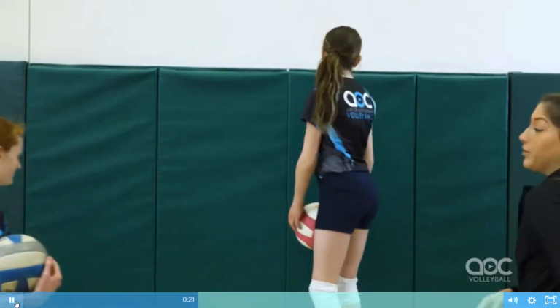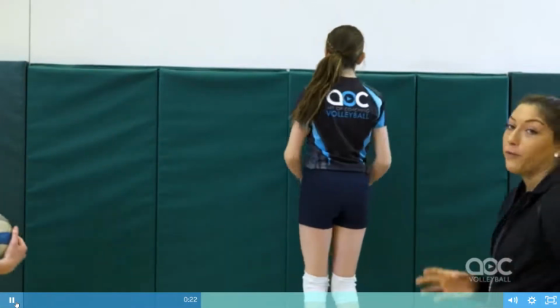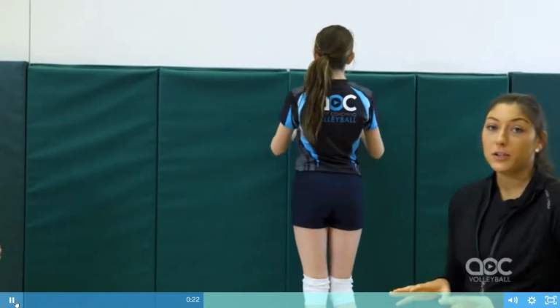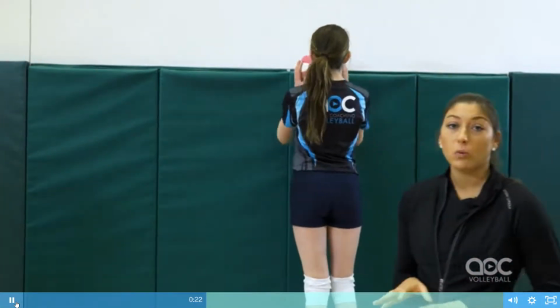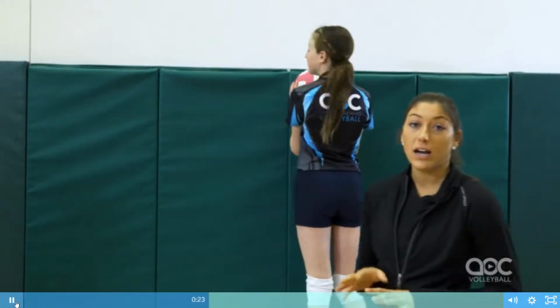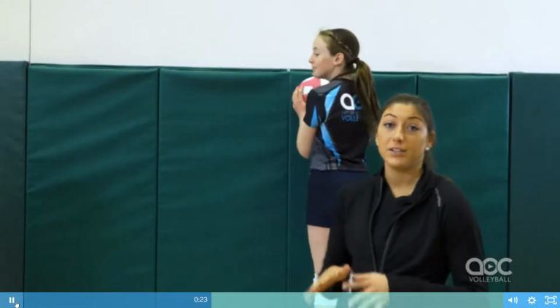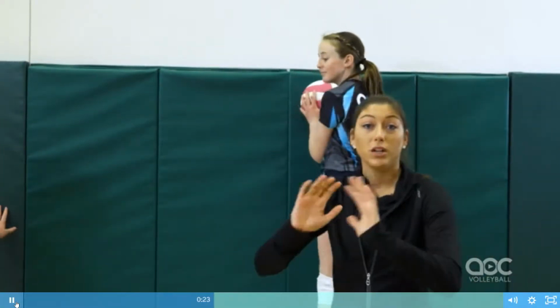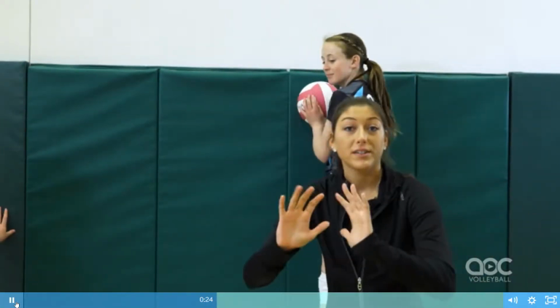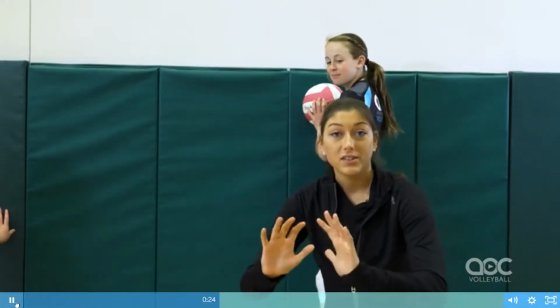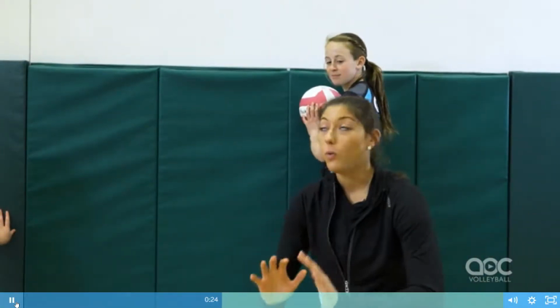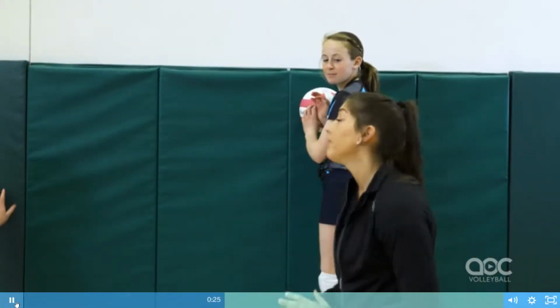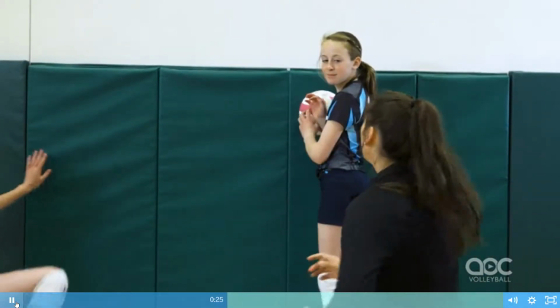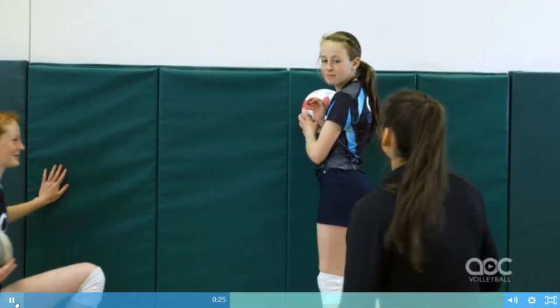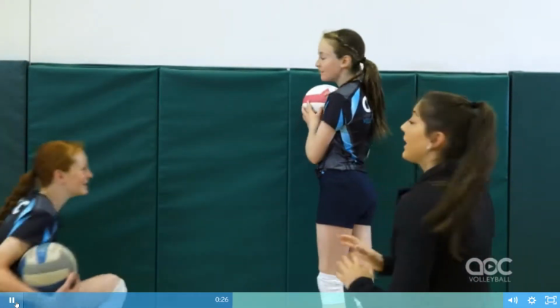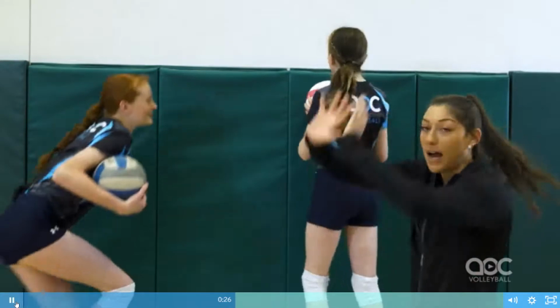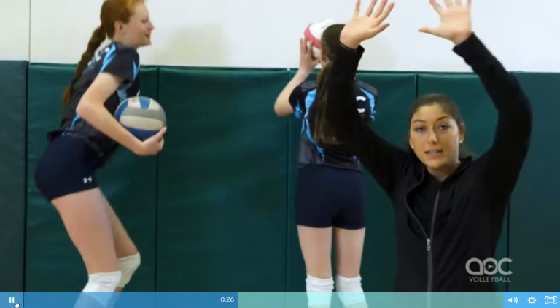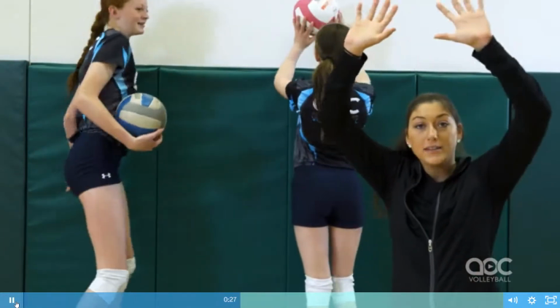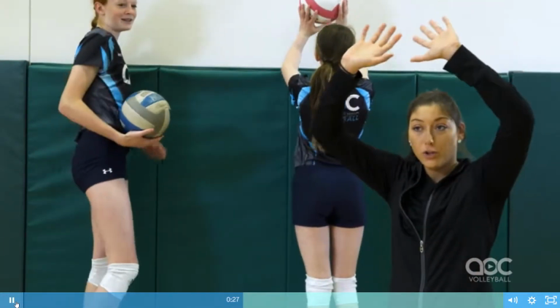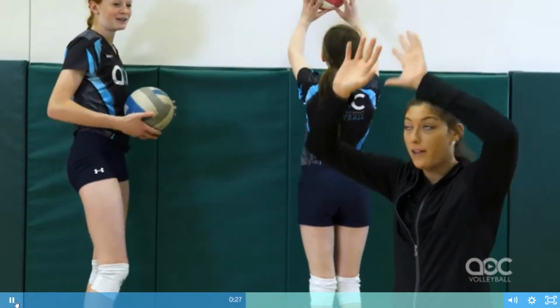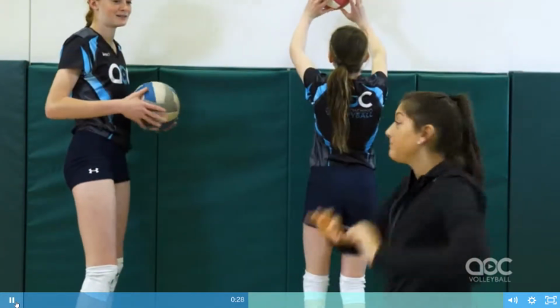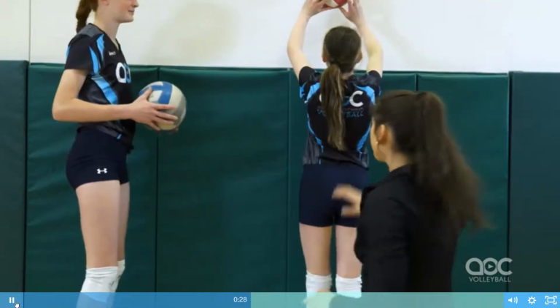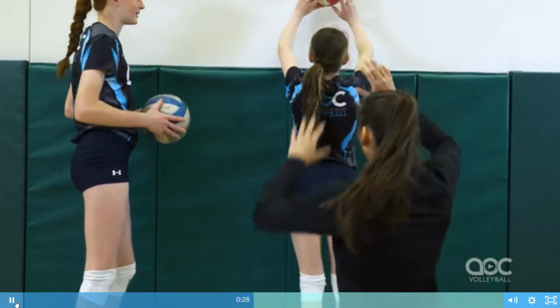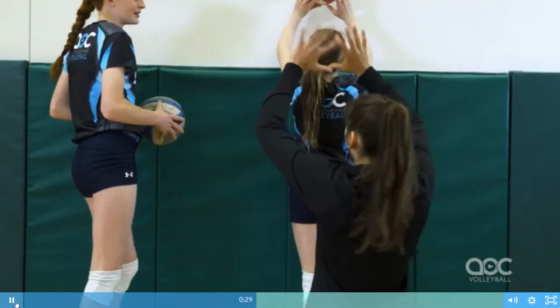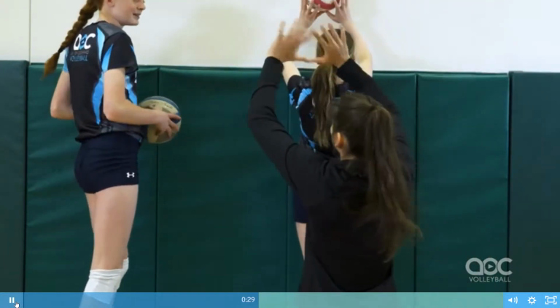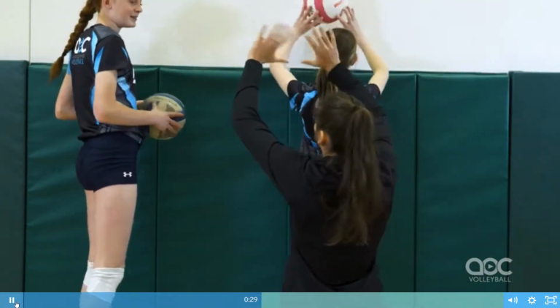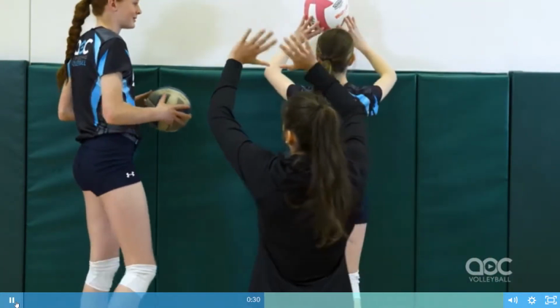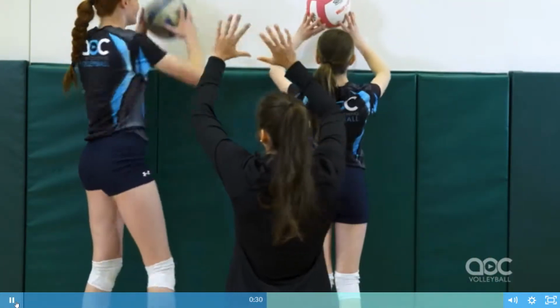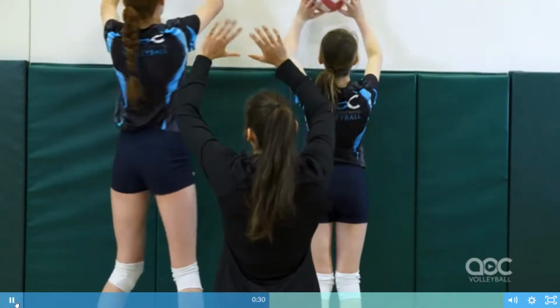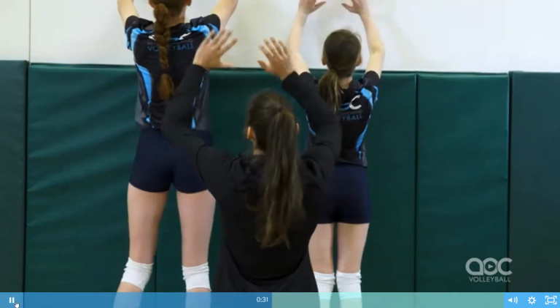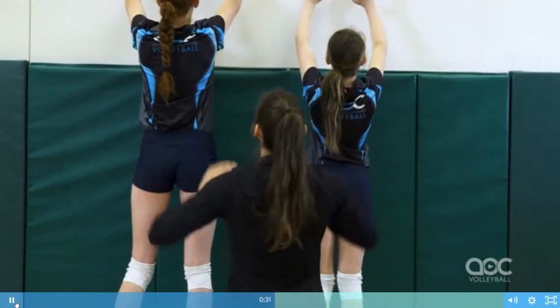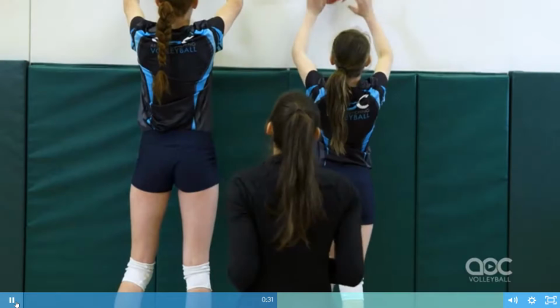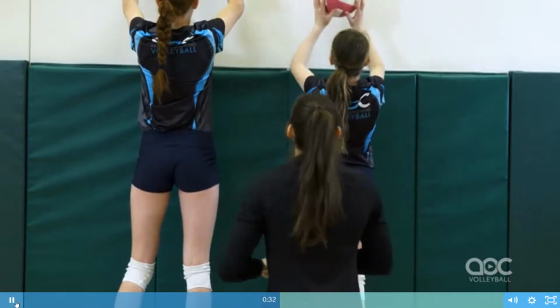So first thing we're going to work on is really quick sets to the wall. It's going to be nice and high contact over your midline and you're just going to really quick pop, pop, pop, pop, pop. Good.